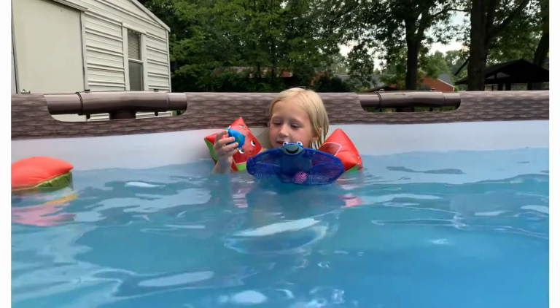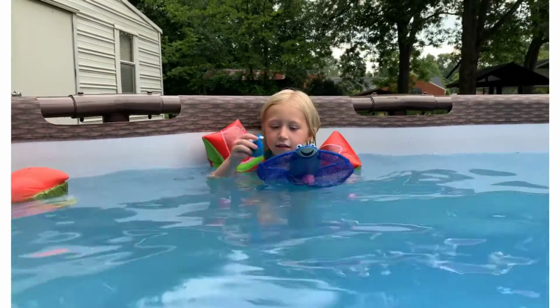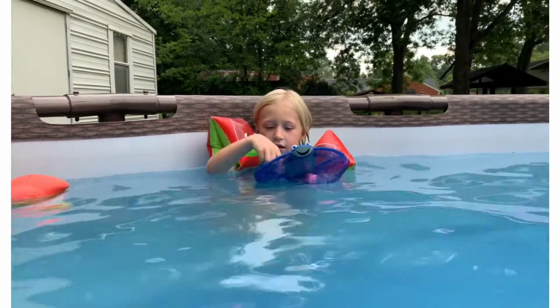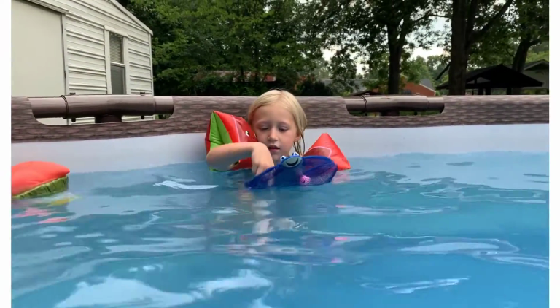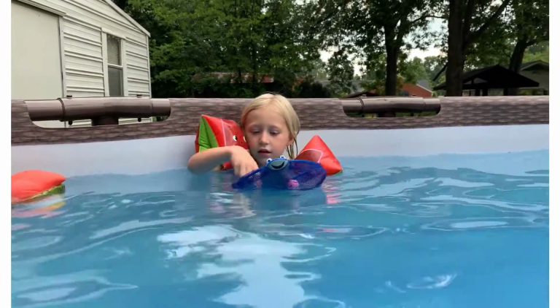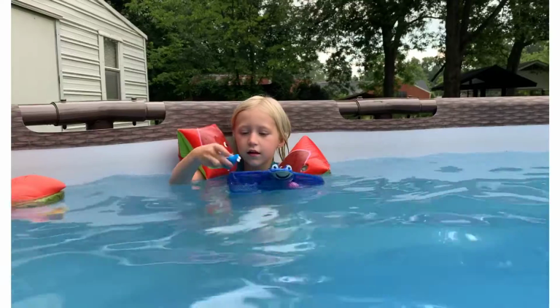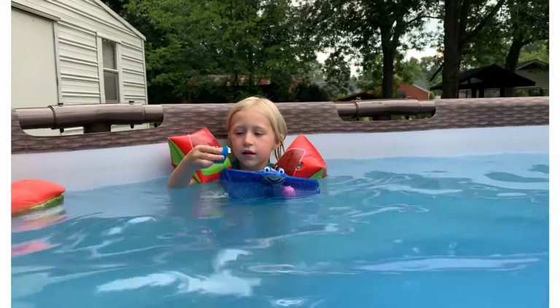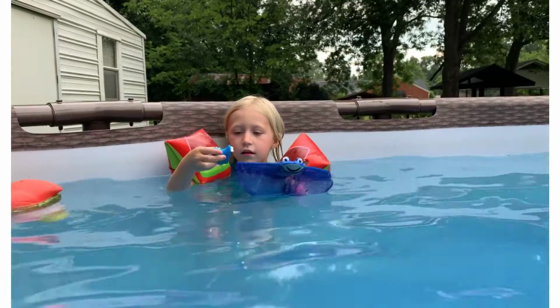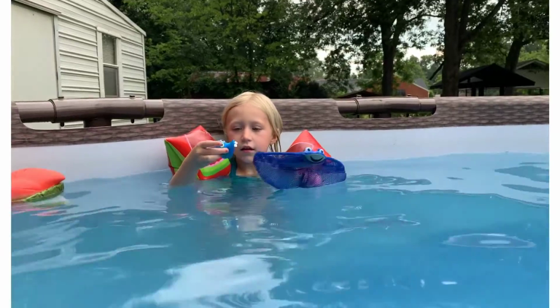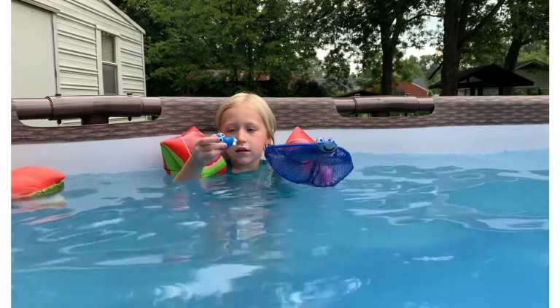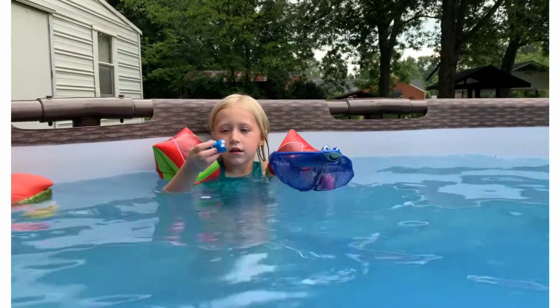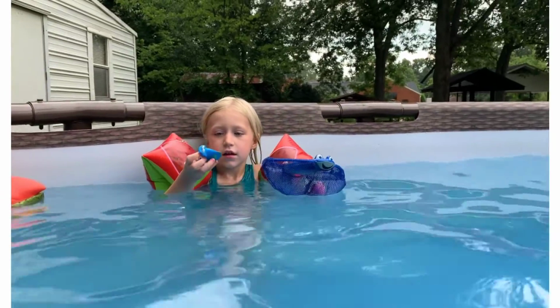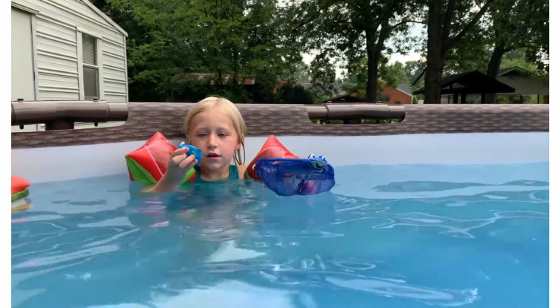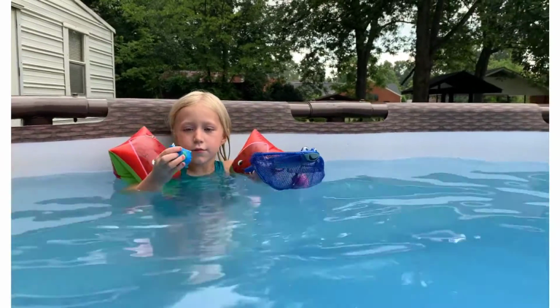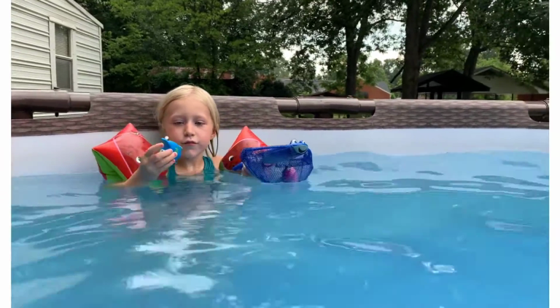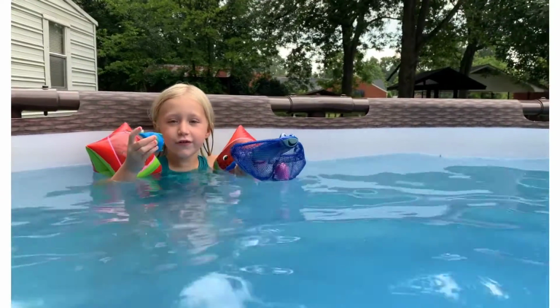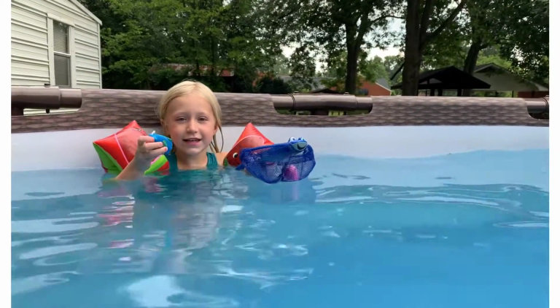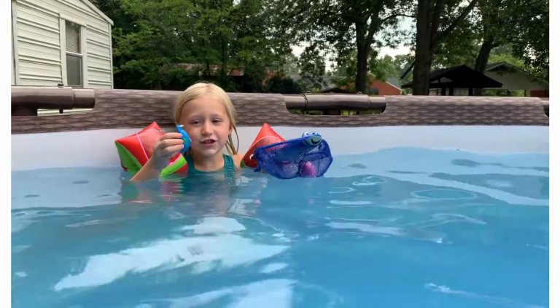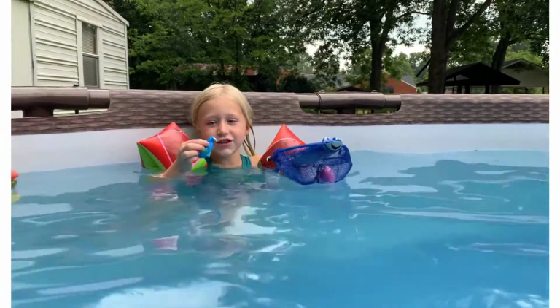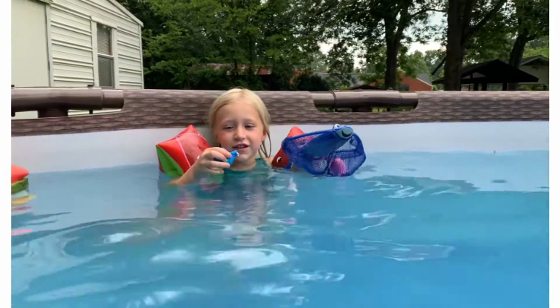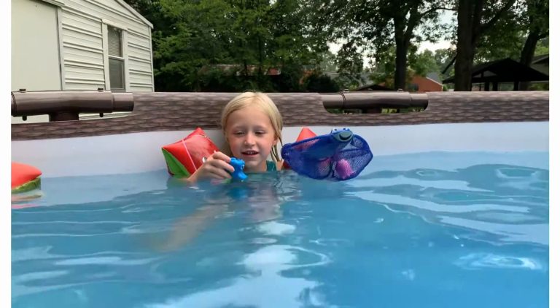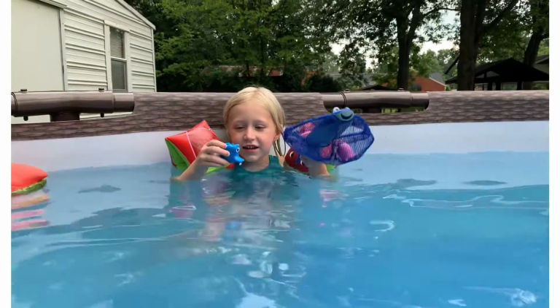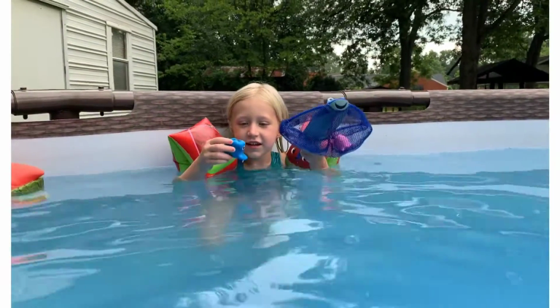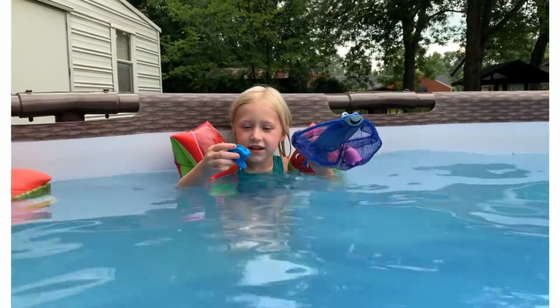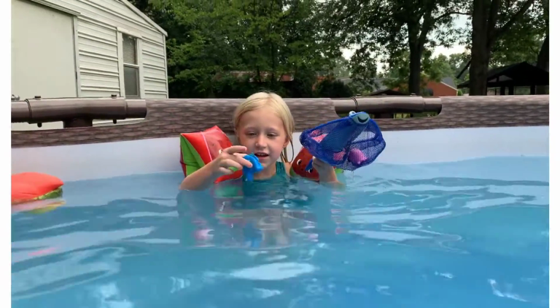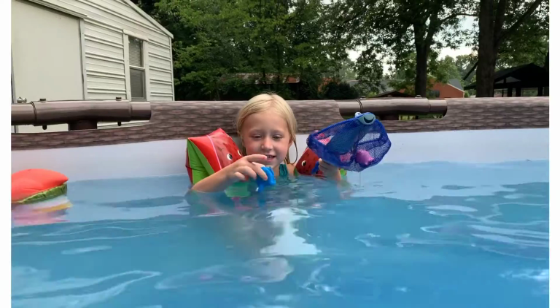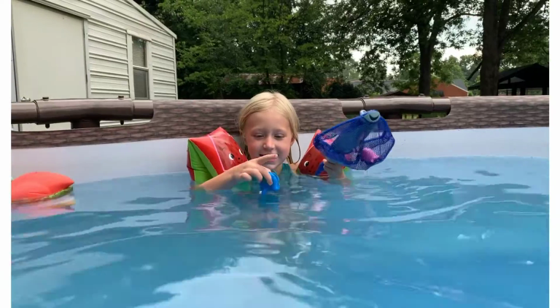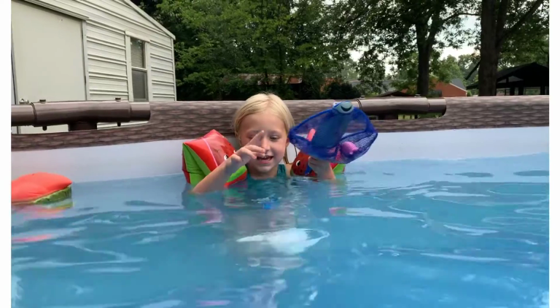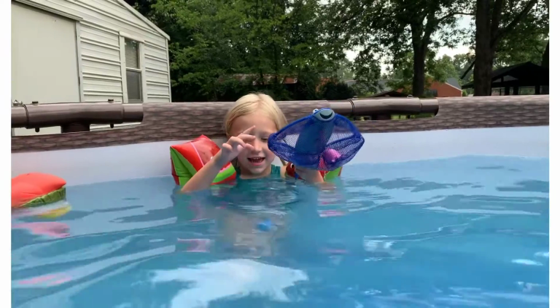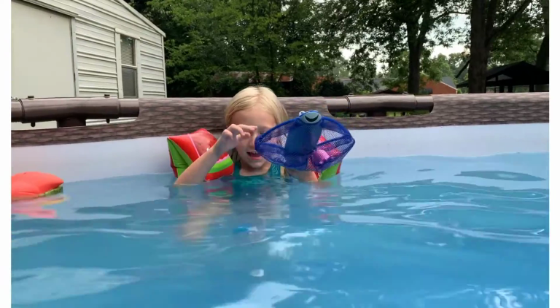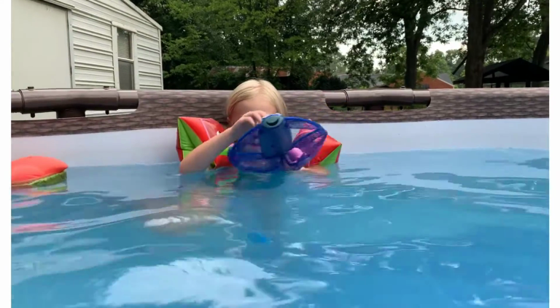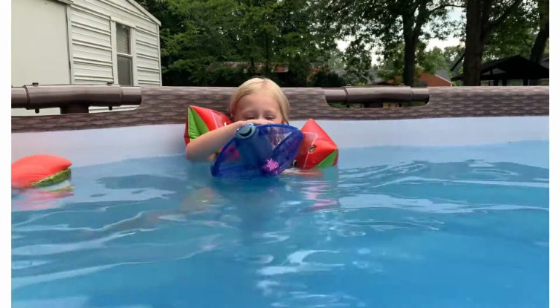I don't know, who do you have now? Bluefish. What's Bluefish going to do? Sink. It did.